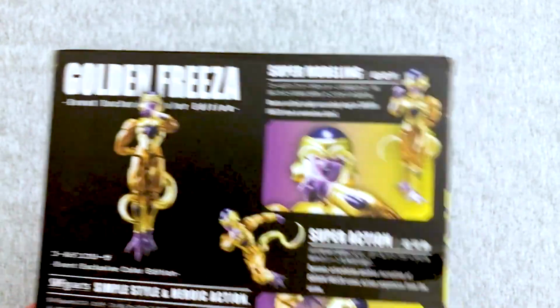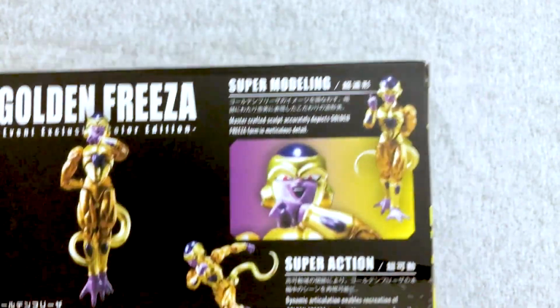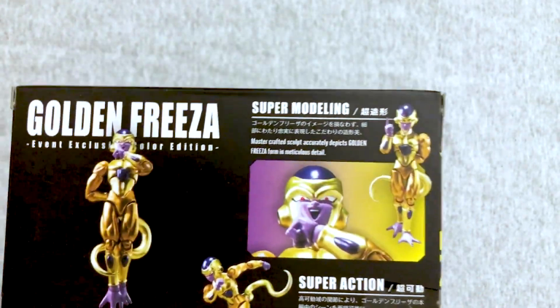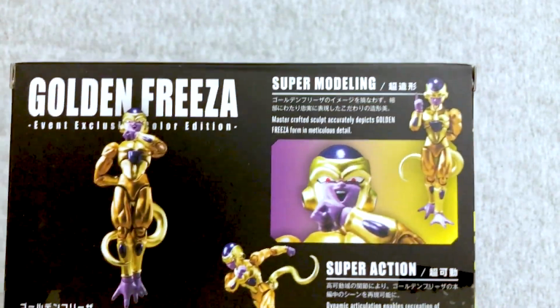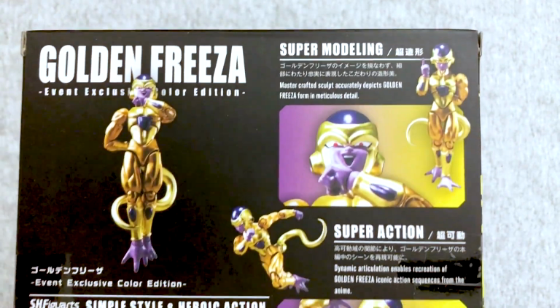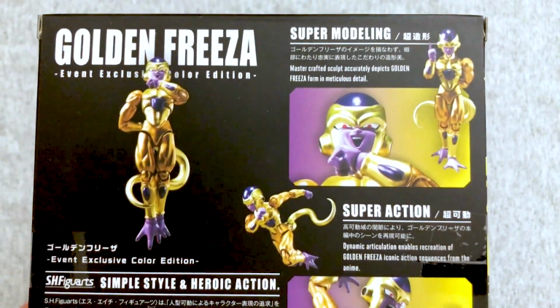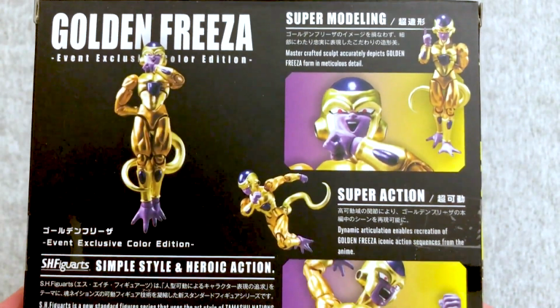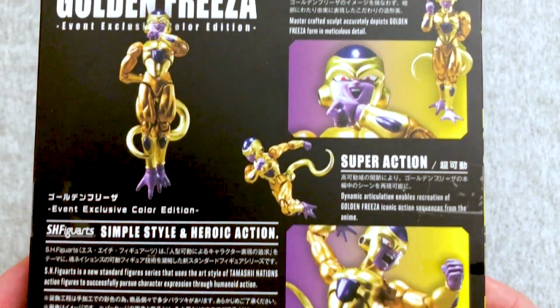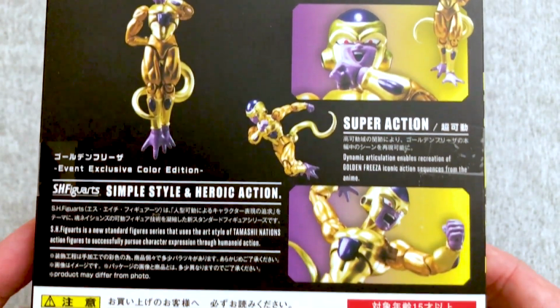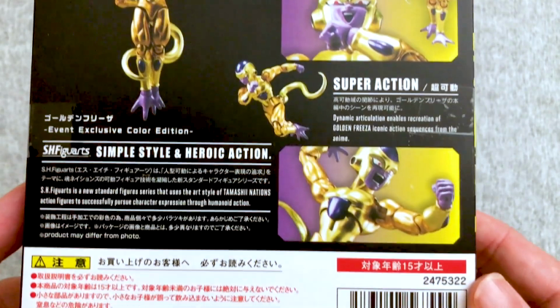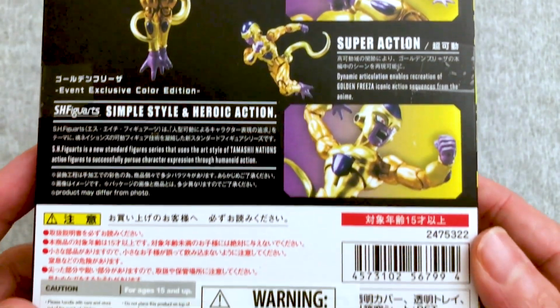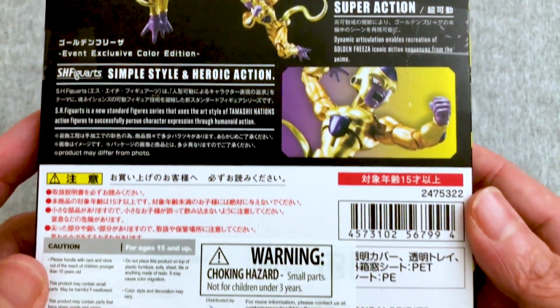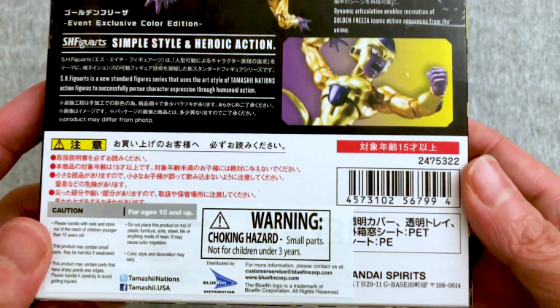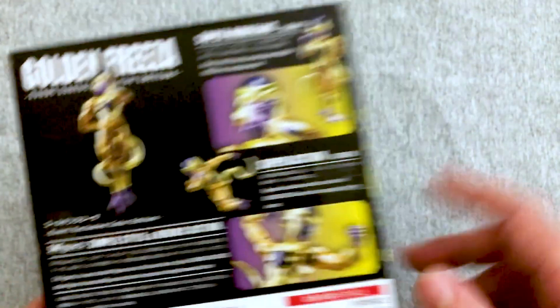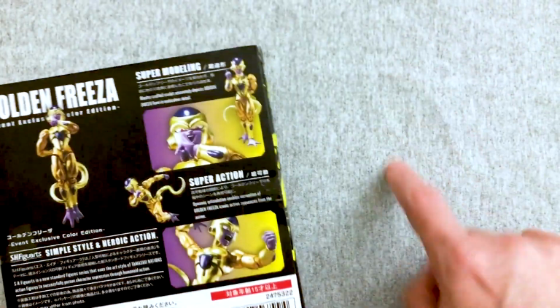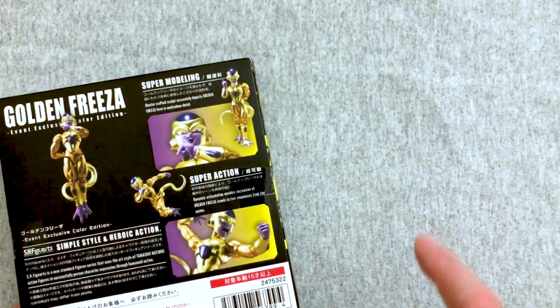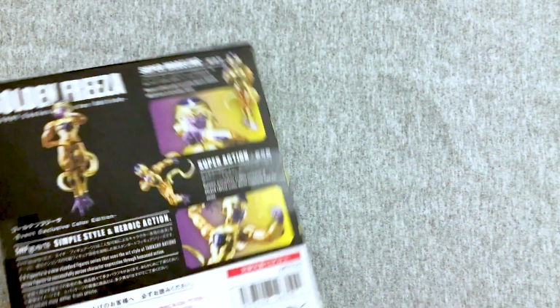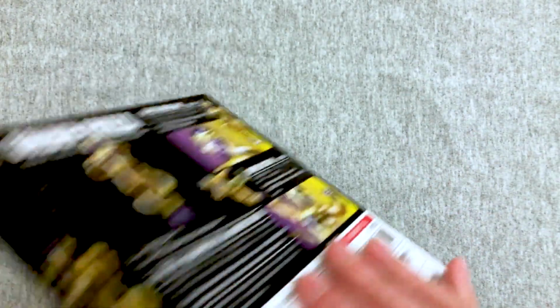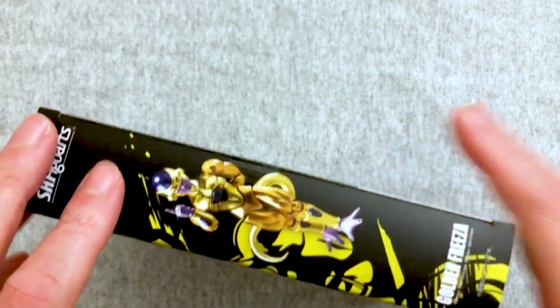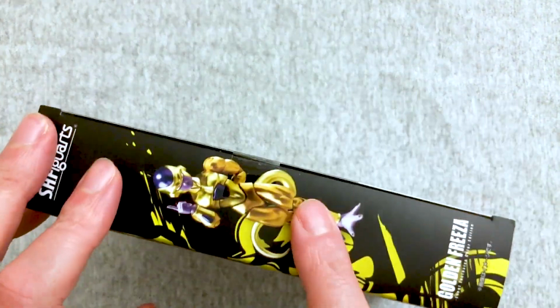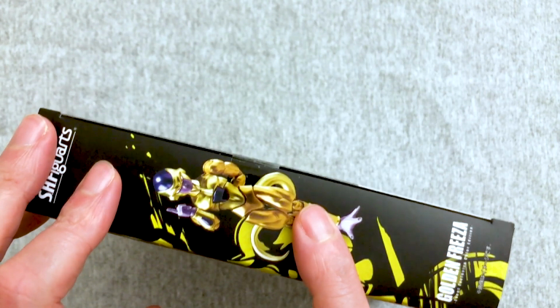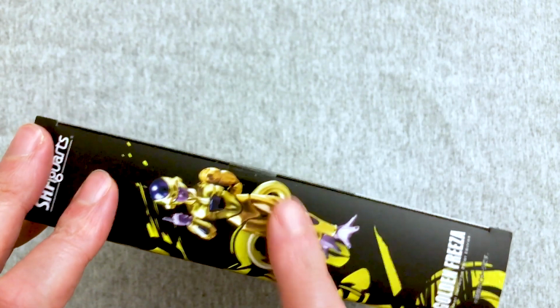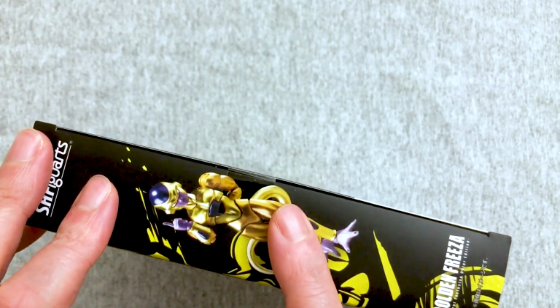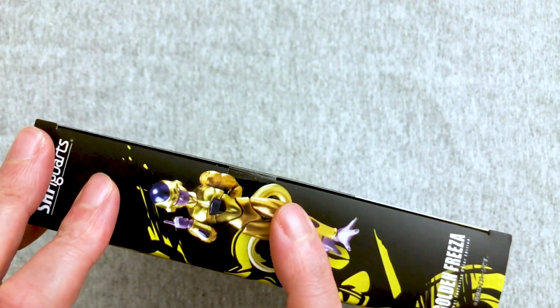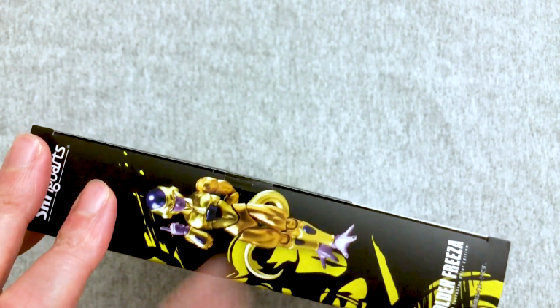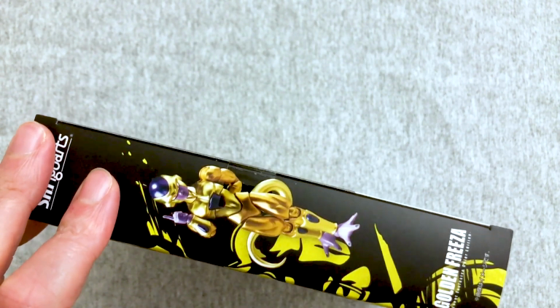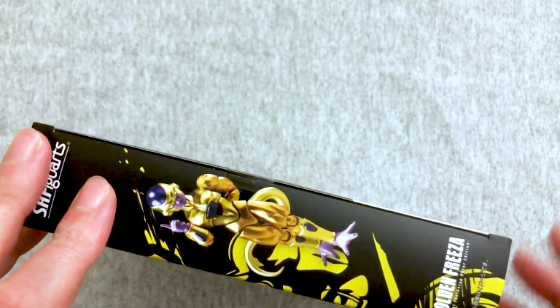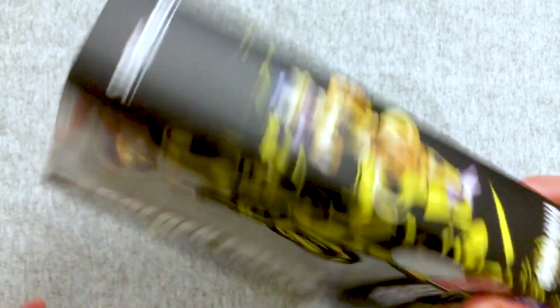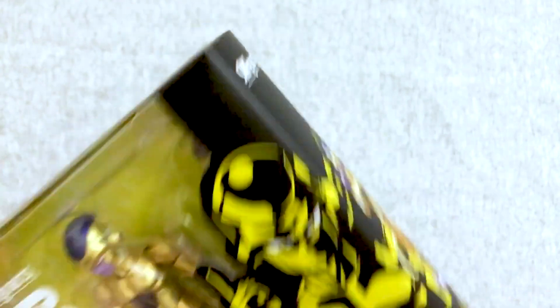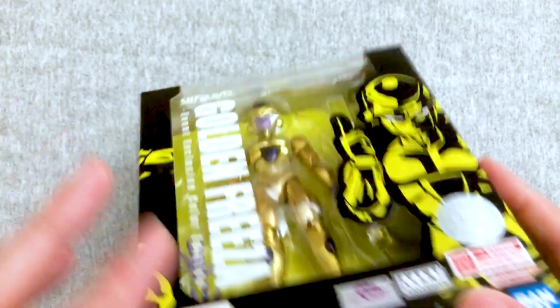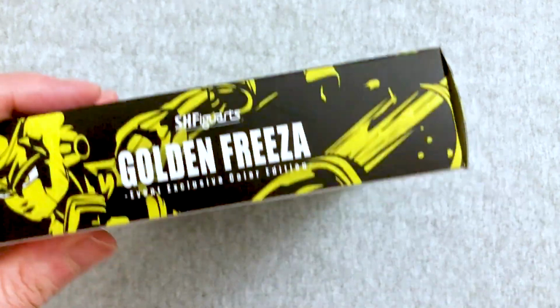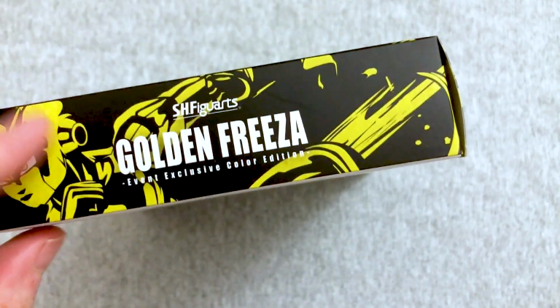Sometimes they do come with different stuff. I don't know that this one actually does, but I saw a new Figuarts that I didn't have and I was like order, order, order, order, order. And actually this one sold out when I had them in cart, but luckily some people canceled and re-pre-ordered, so I was able to get it.